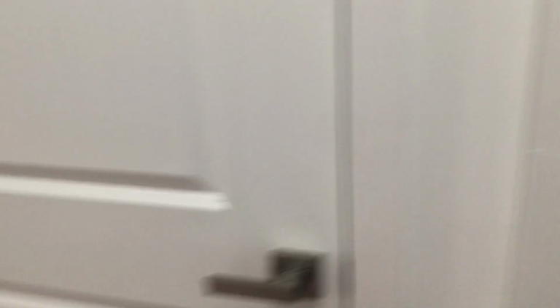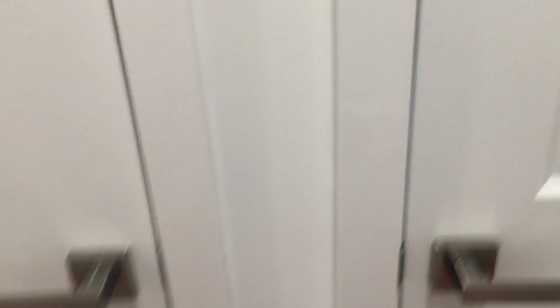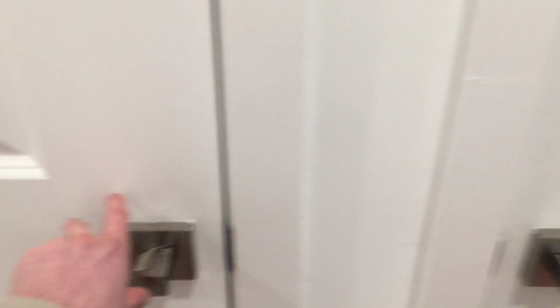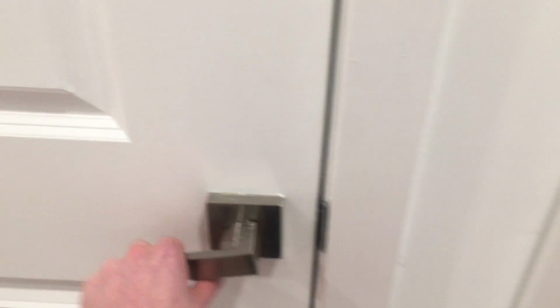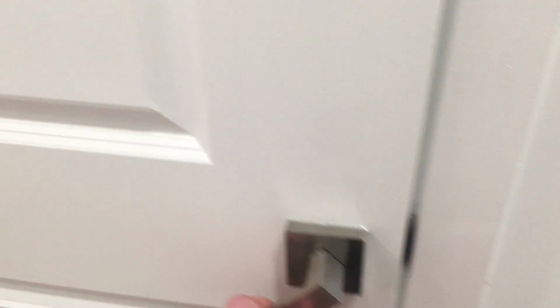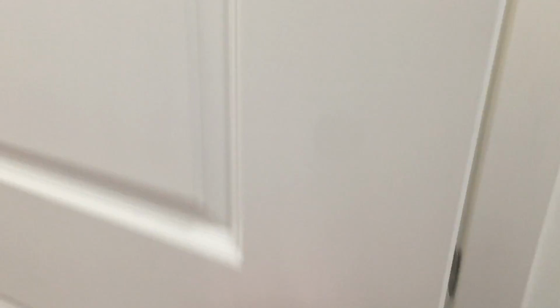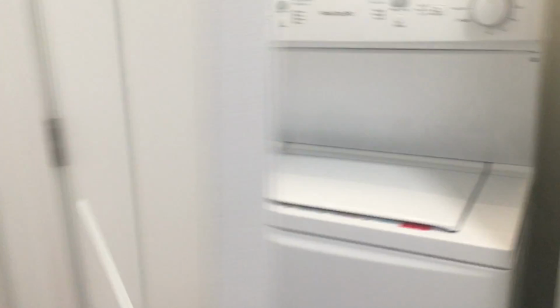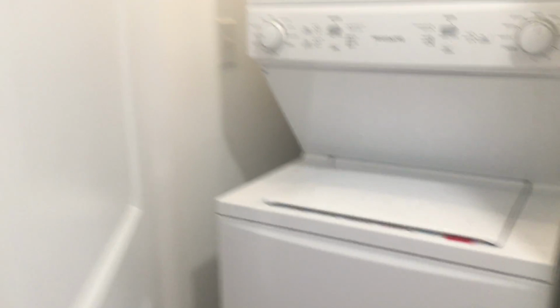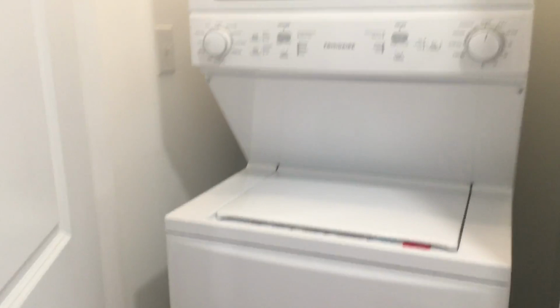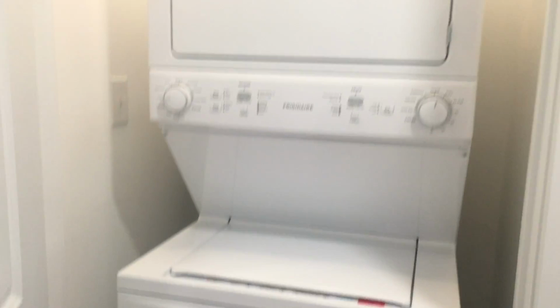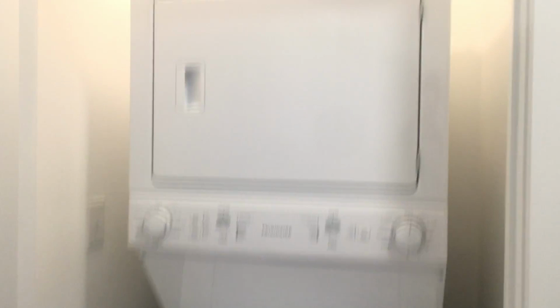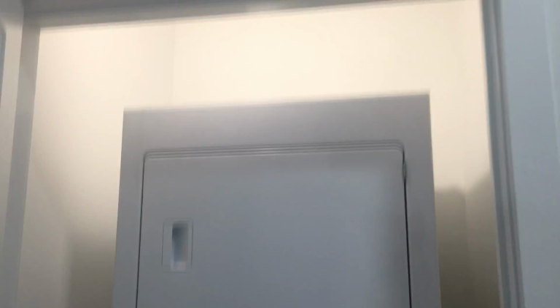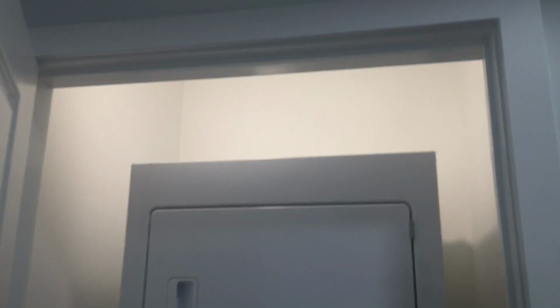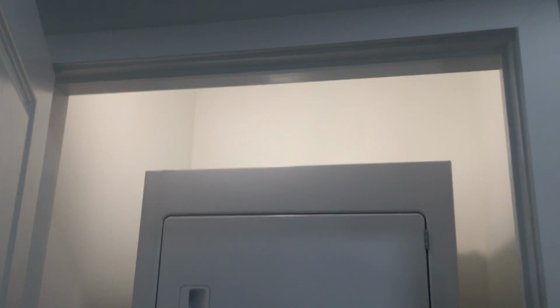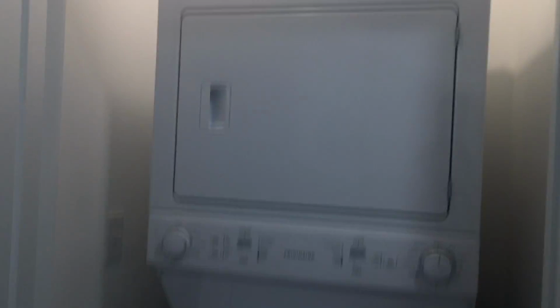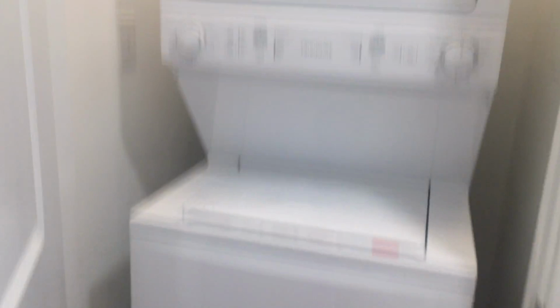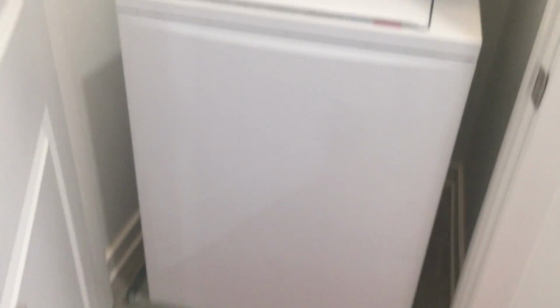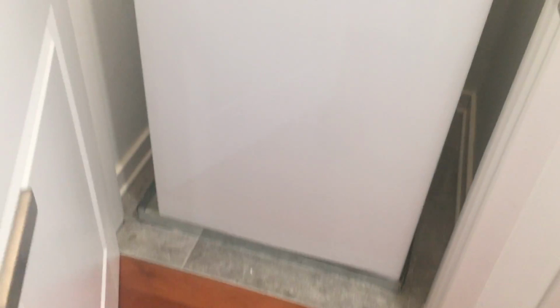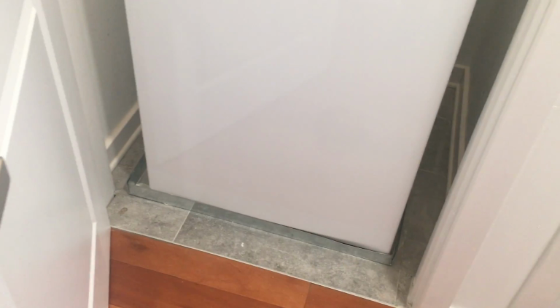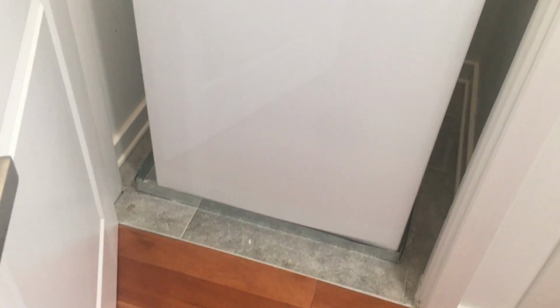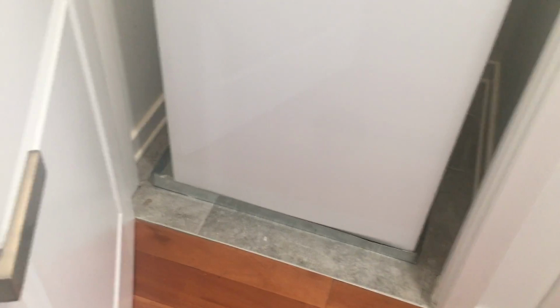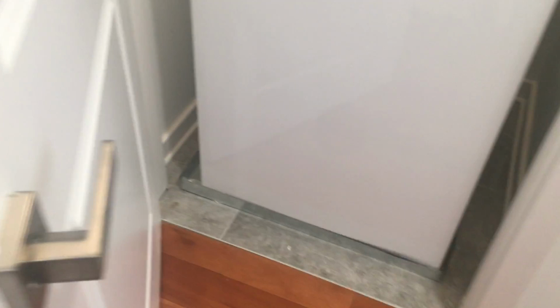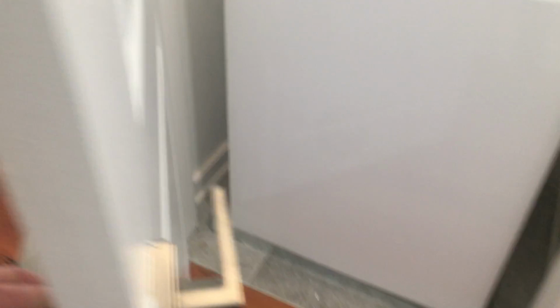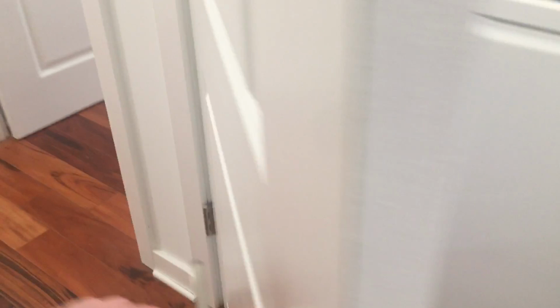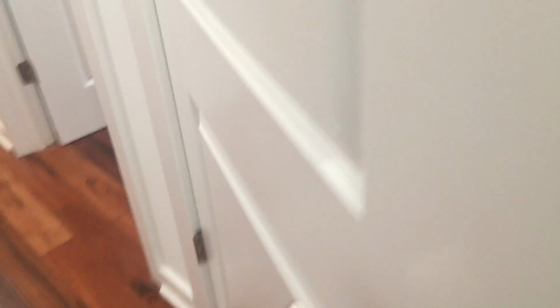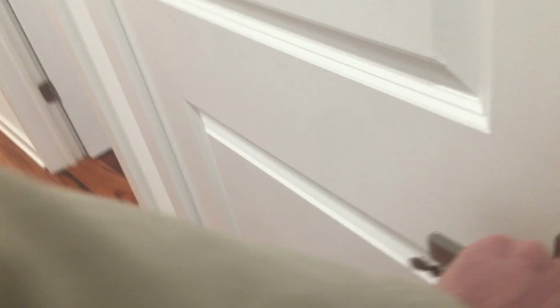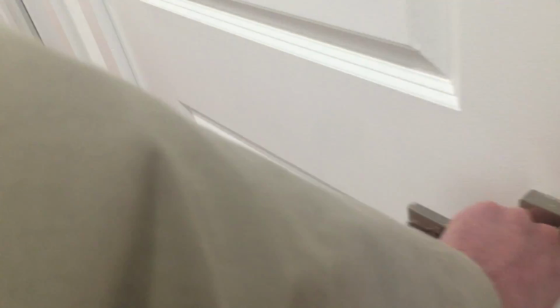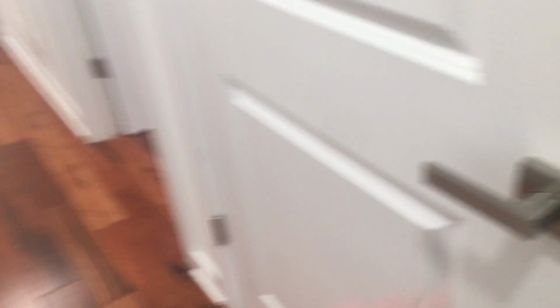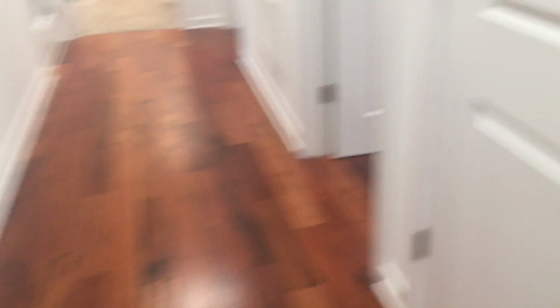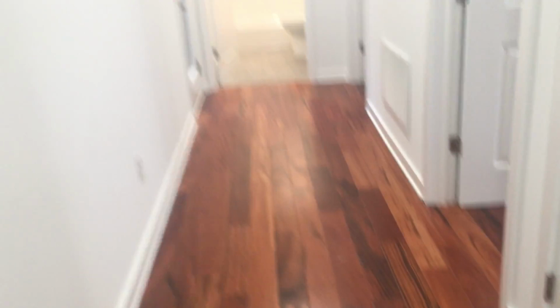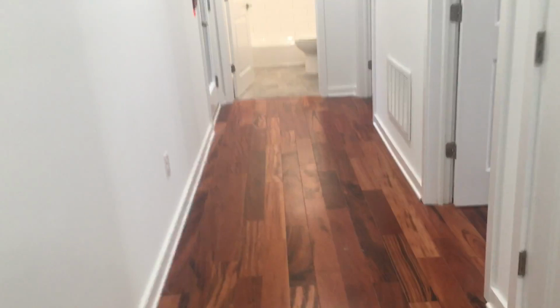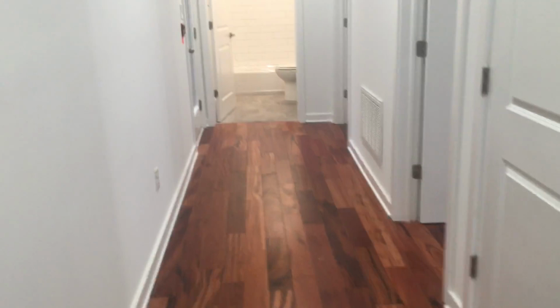Right next to the front coat closet, you have a stacked Frigidaire washer-dryer over tile with the pan. They paid a lot of attention to the details.